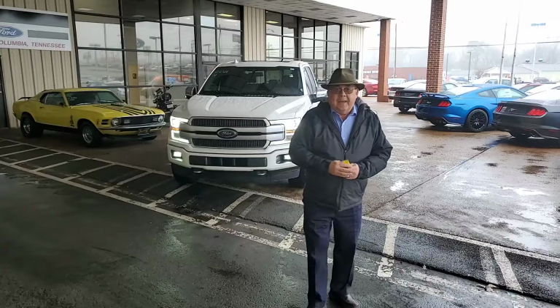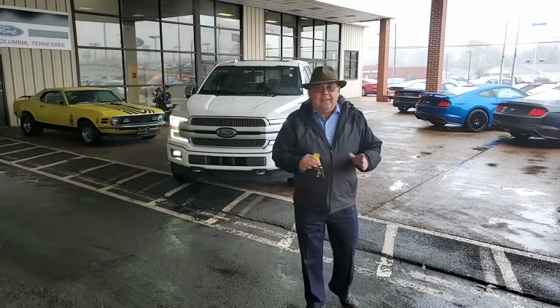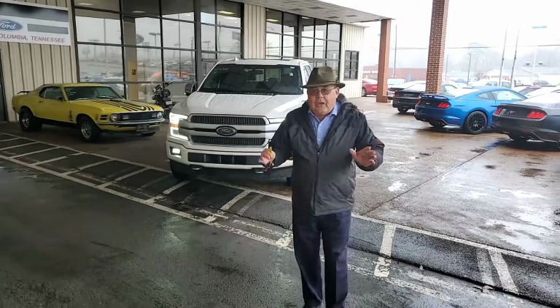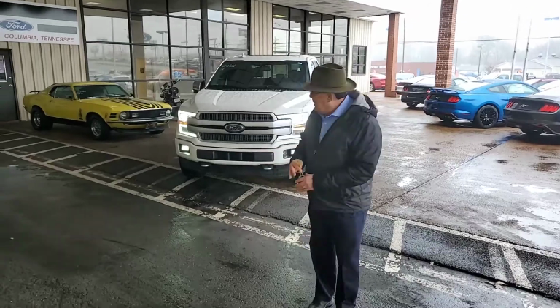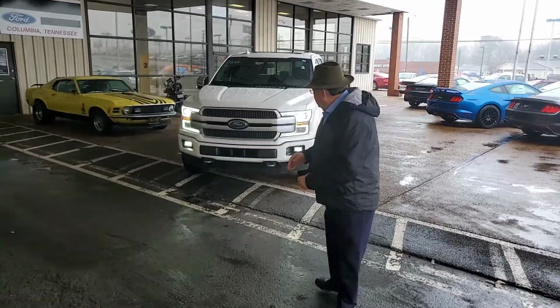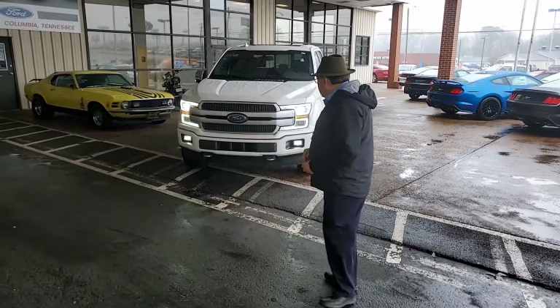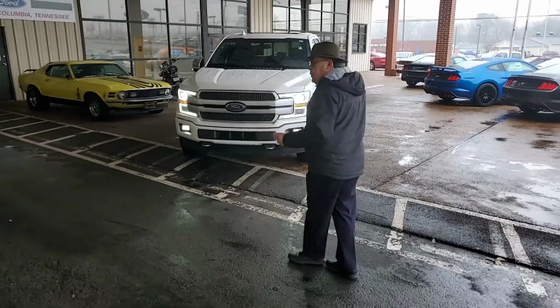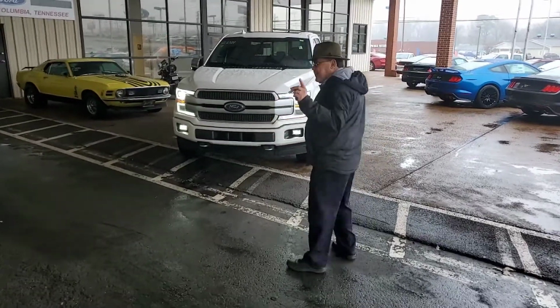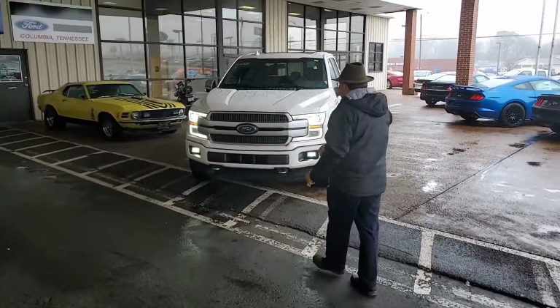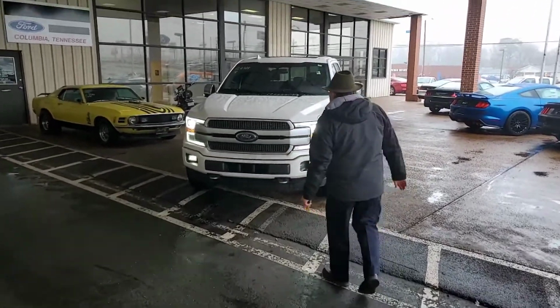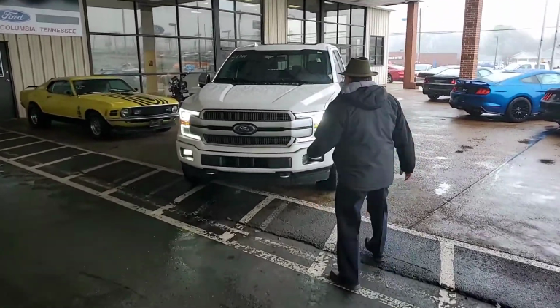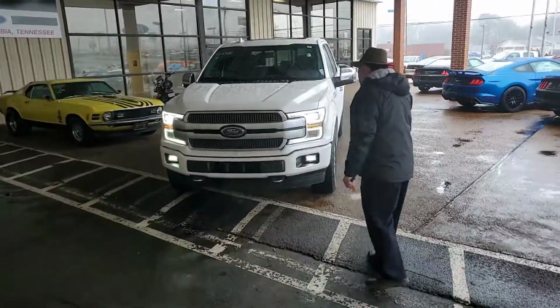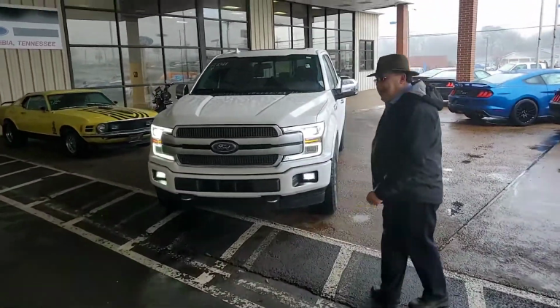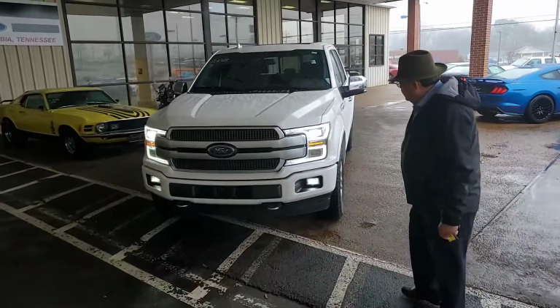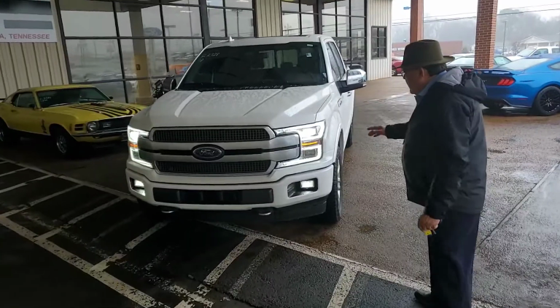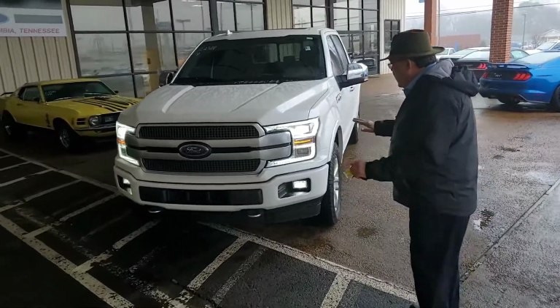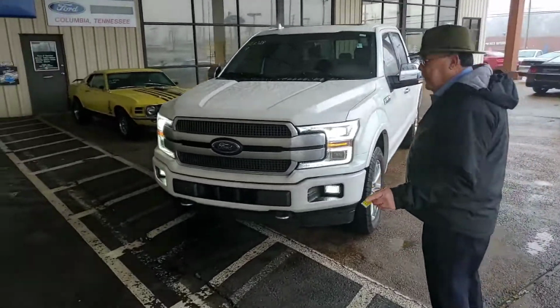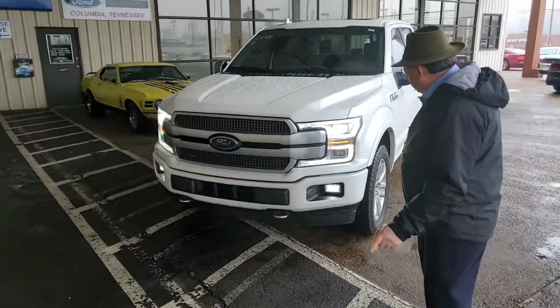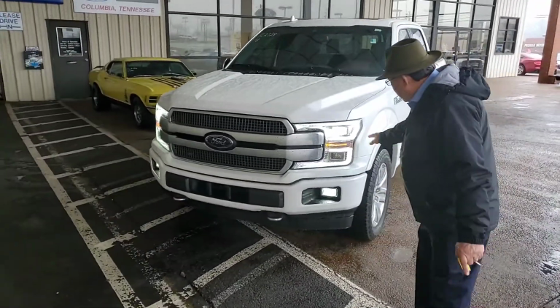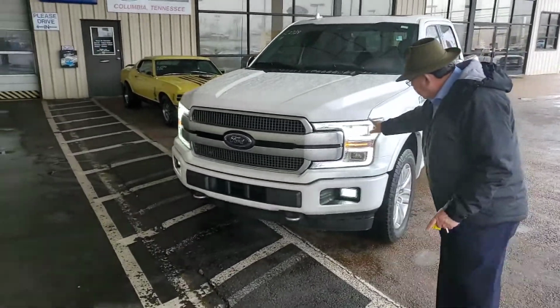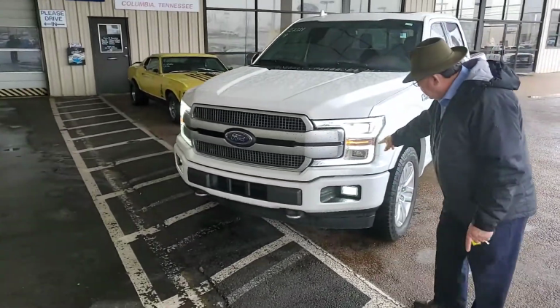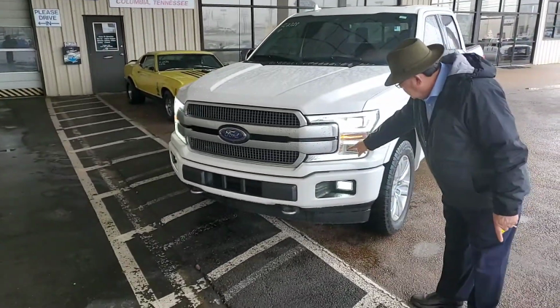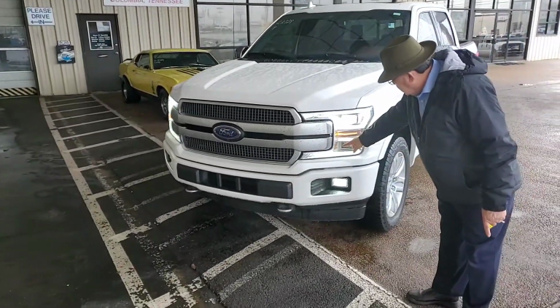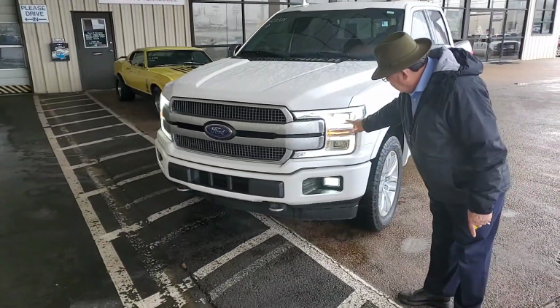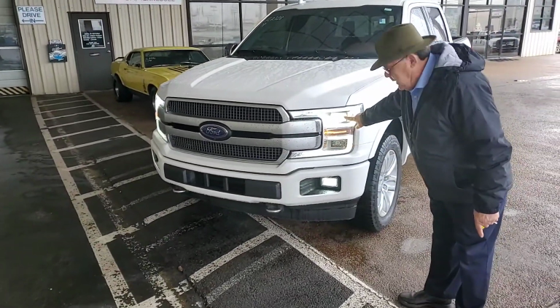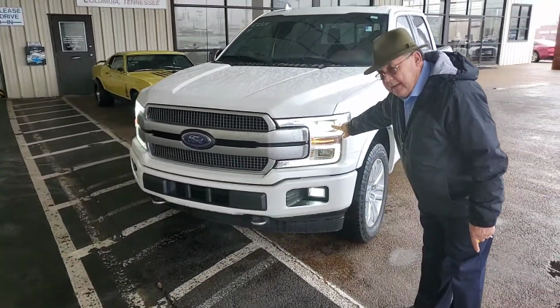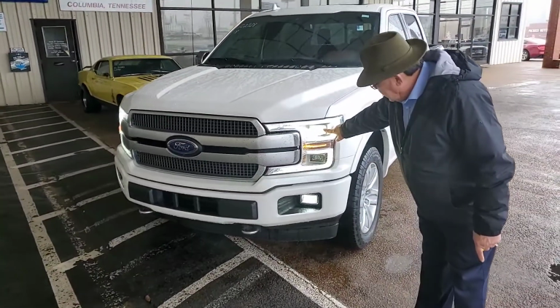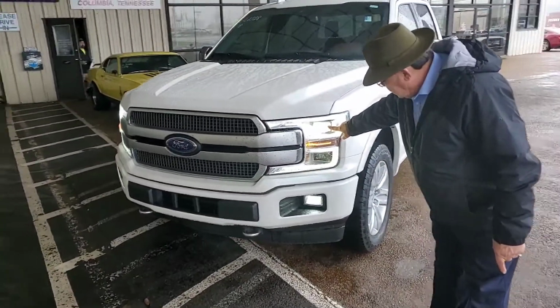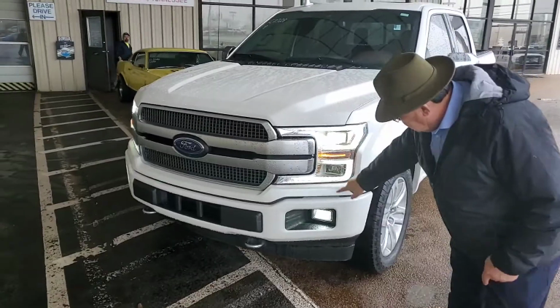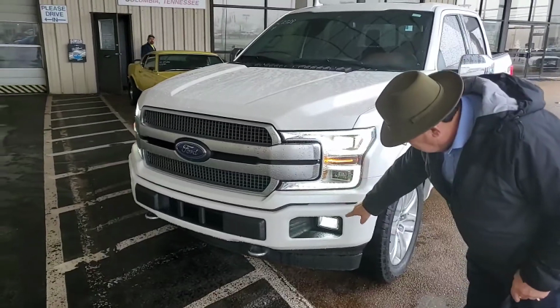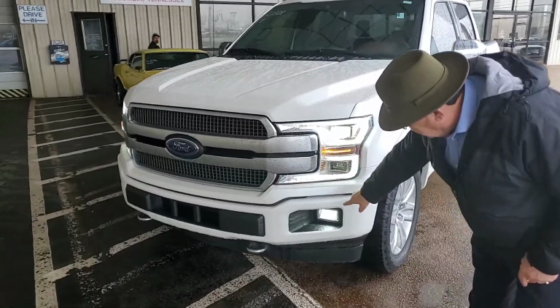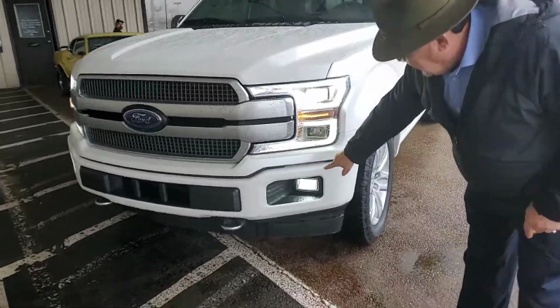Hey, this is Jay again. The truck you asked about is Ford Black. You can't look at this — I got the lights. These are LED lights. You've got the fog lights.